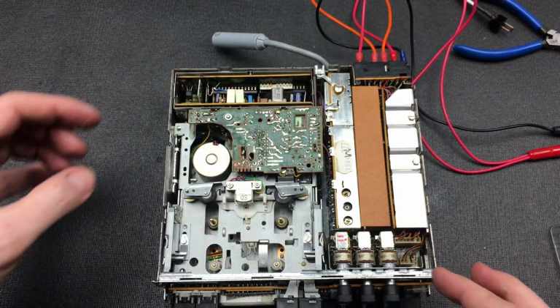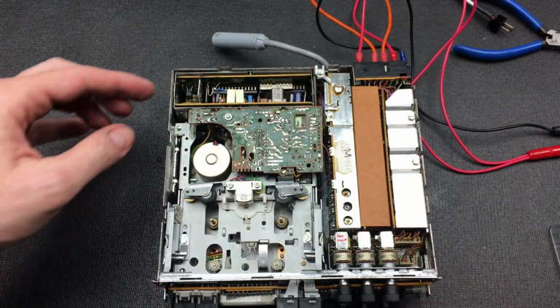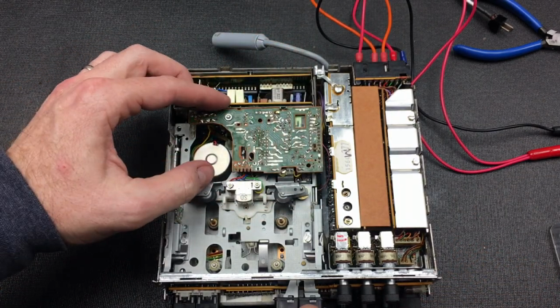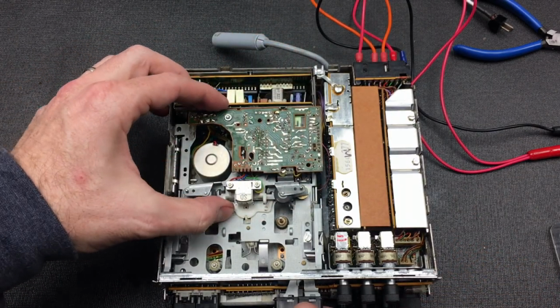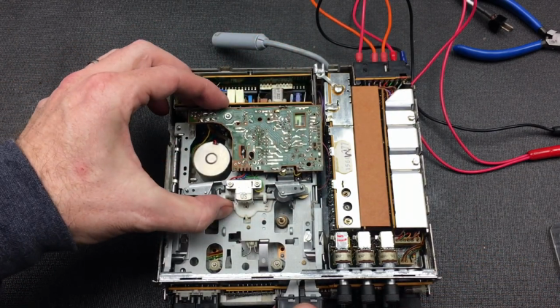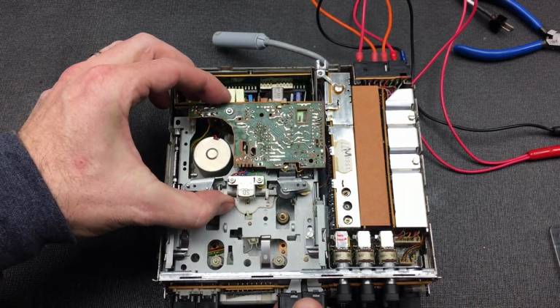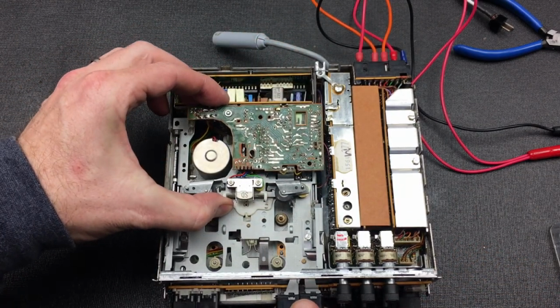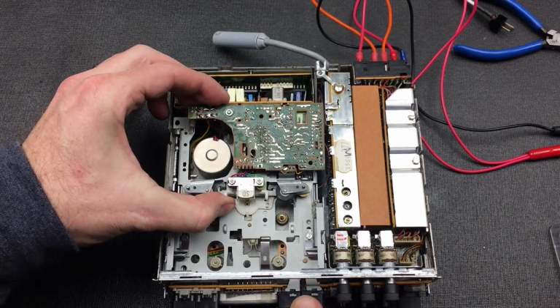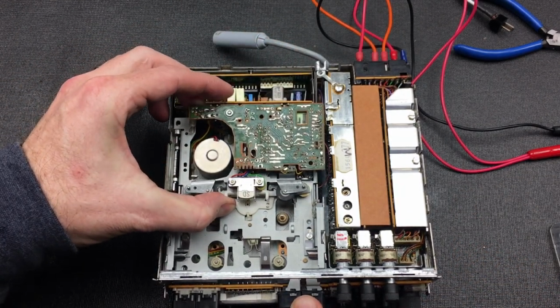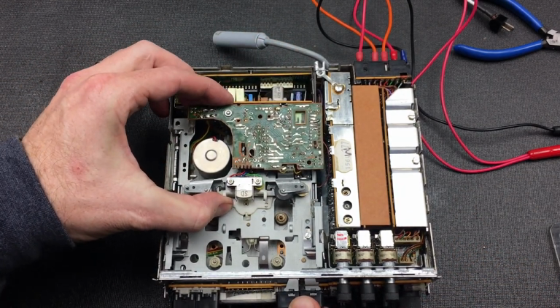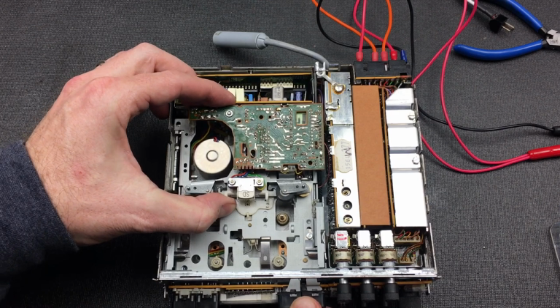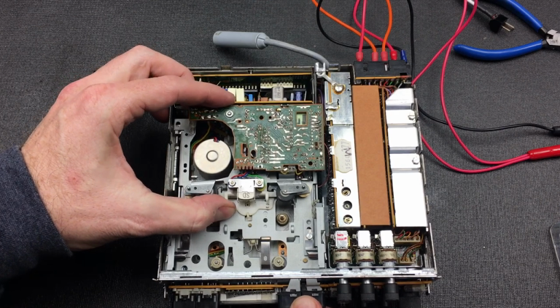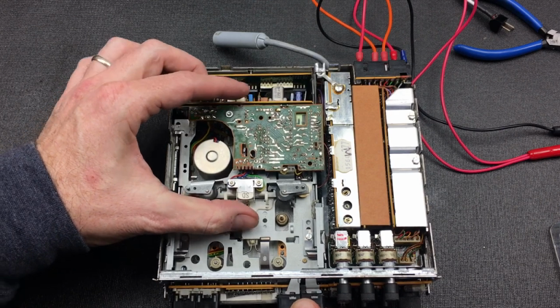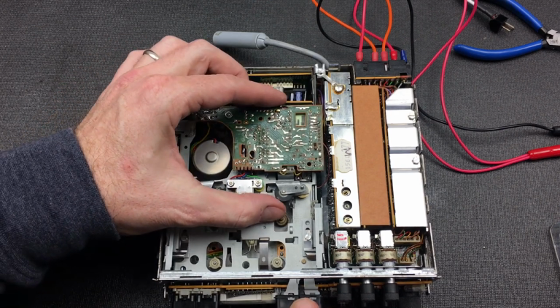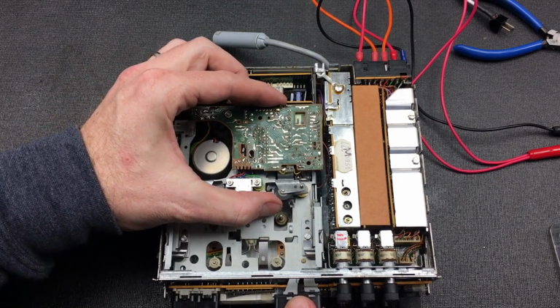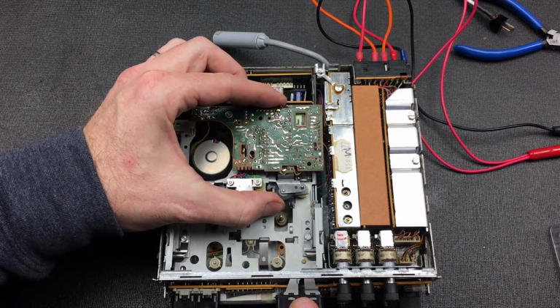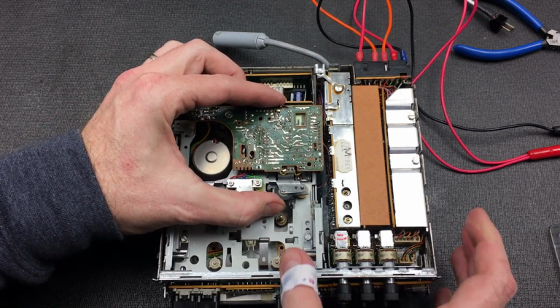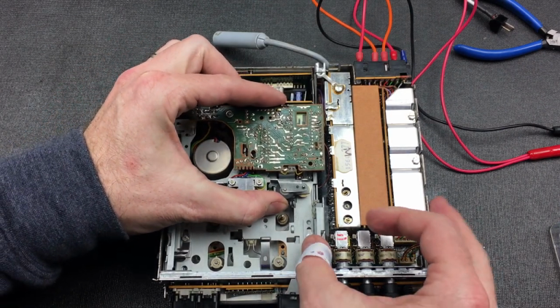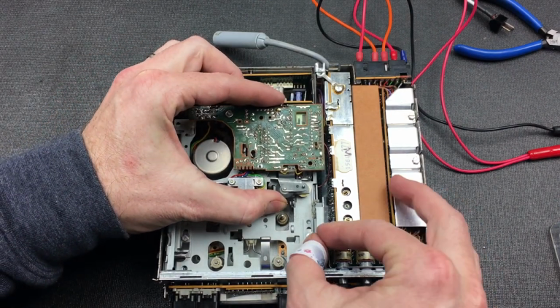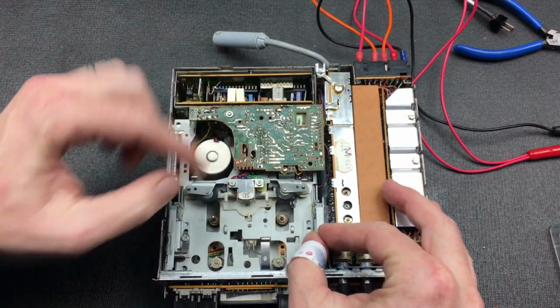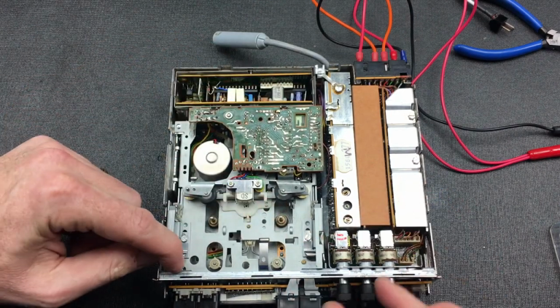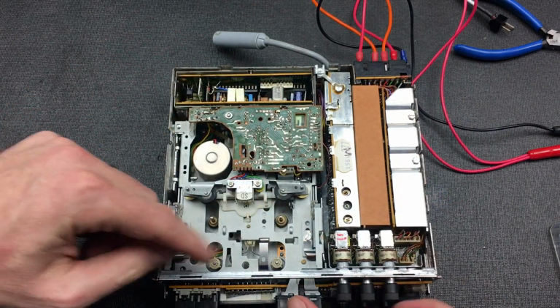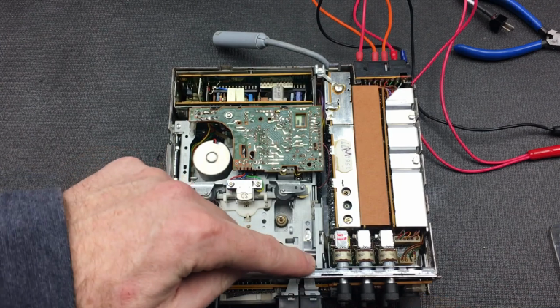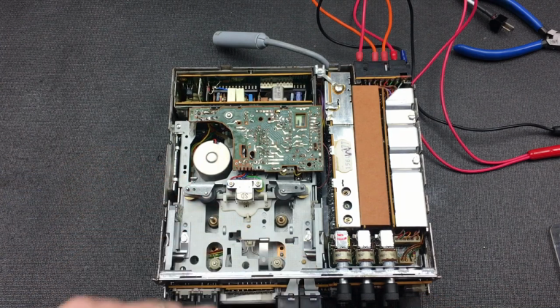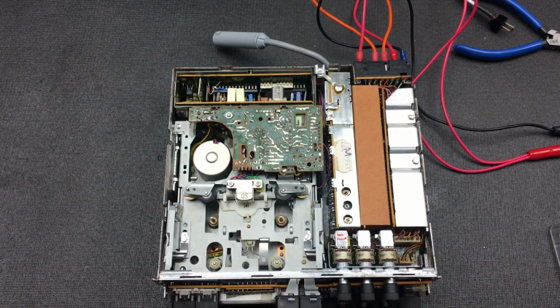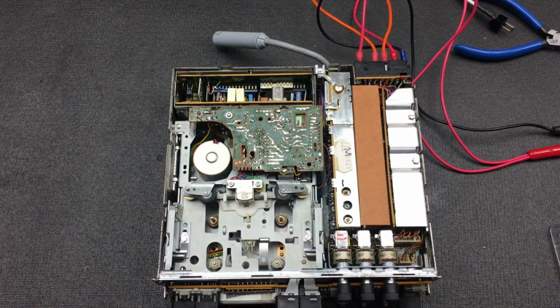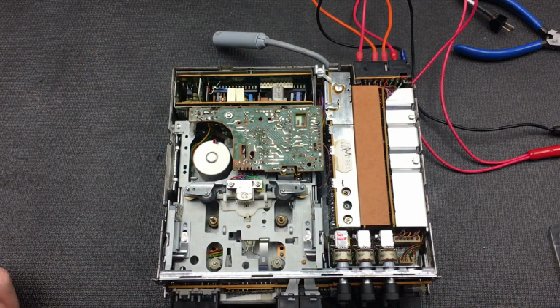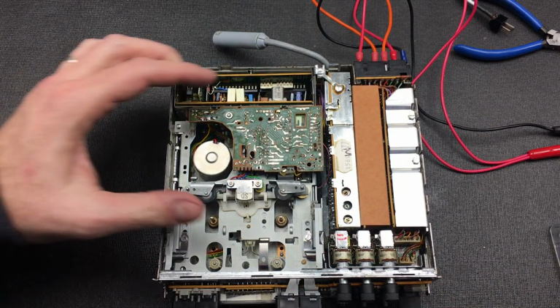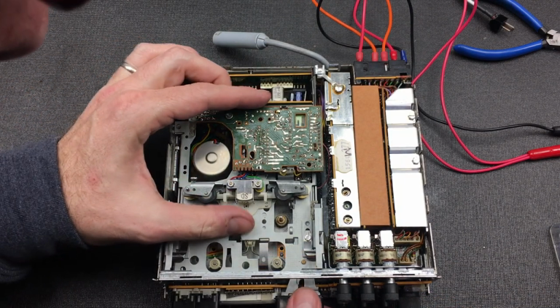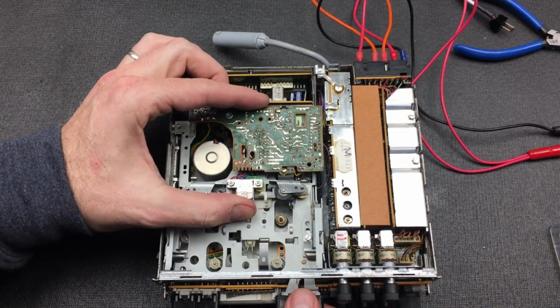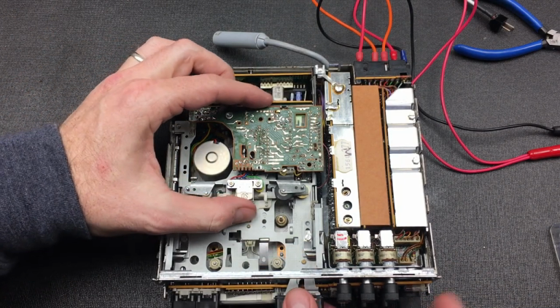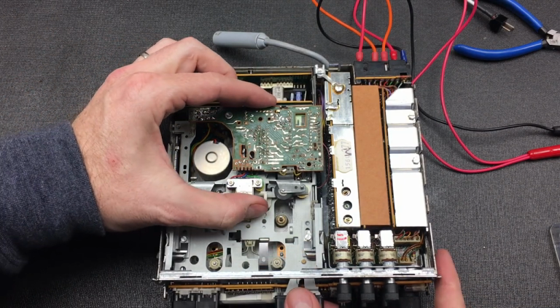The fiddliest part of the tape deck is getting the three cables in. Once that's done, it's not too bad. We just need to line this all up in its places. There's a screw that comes here, the little tab on this side, and then we can screw this all back together again.